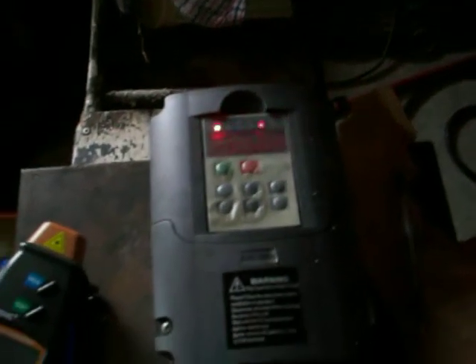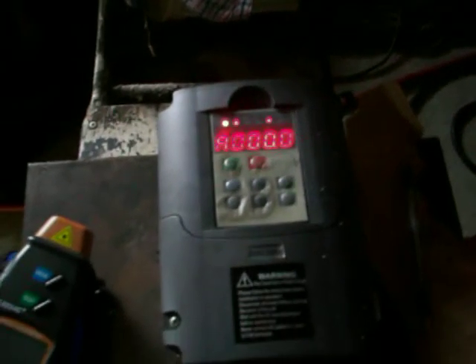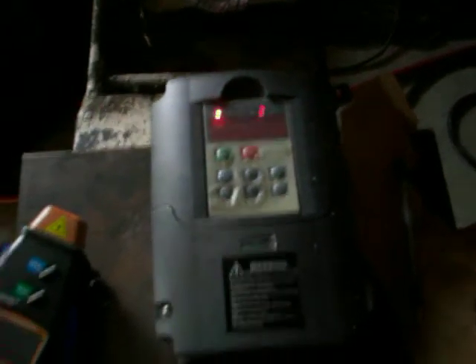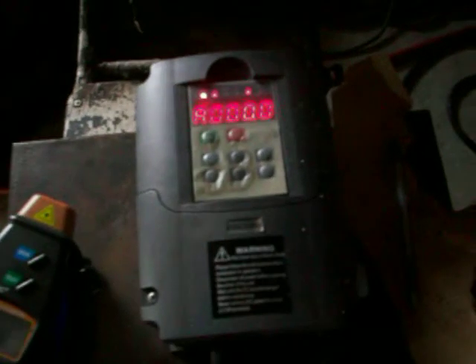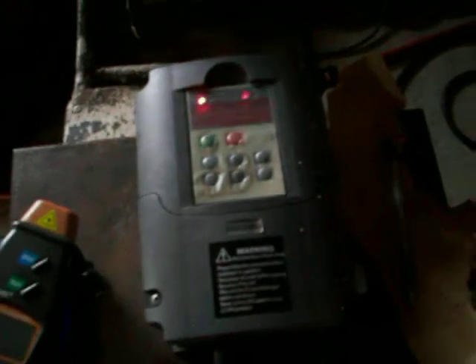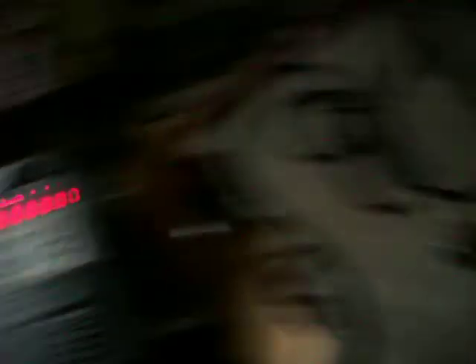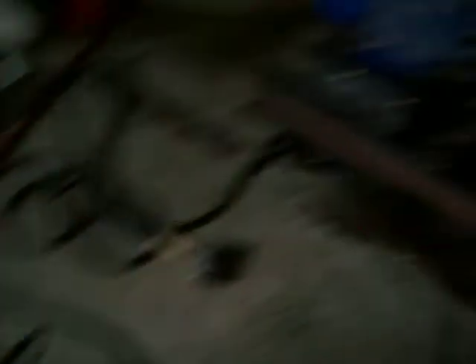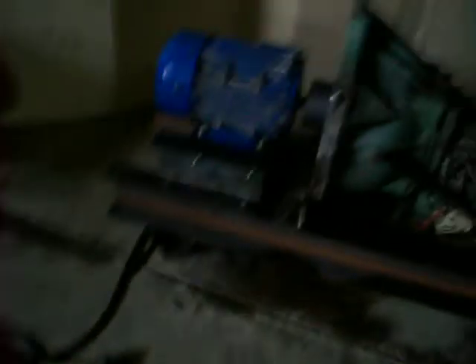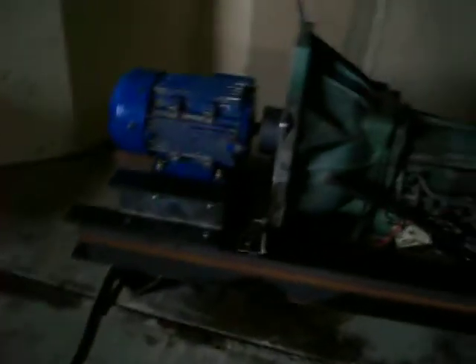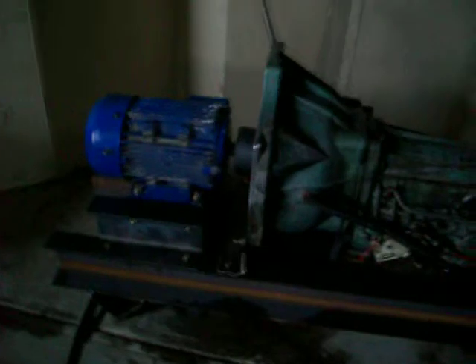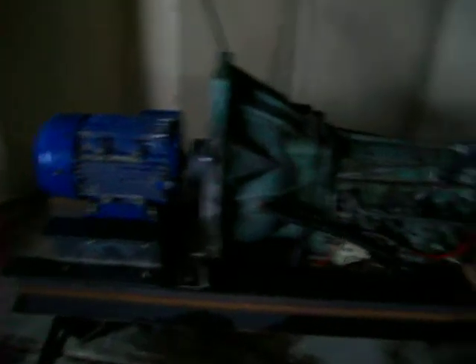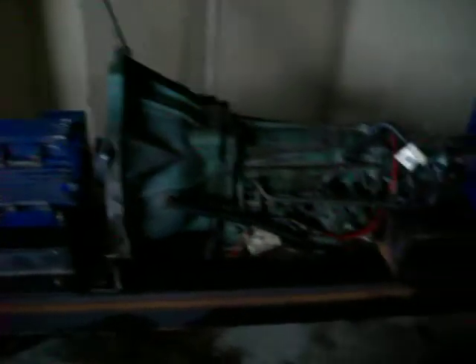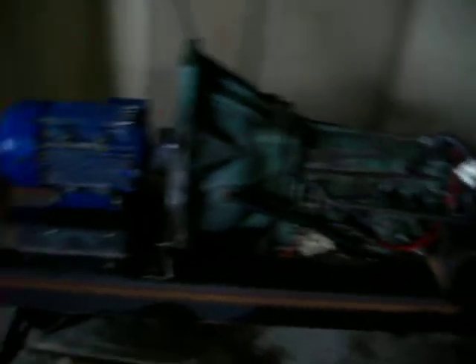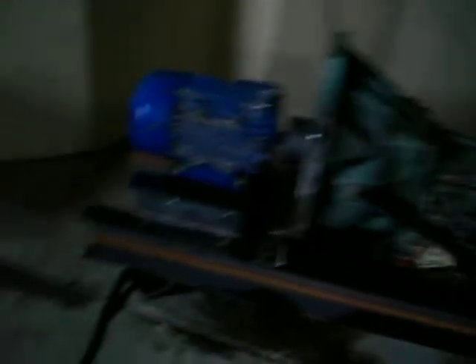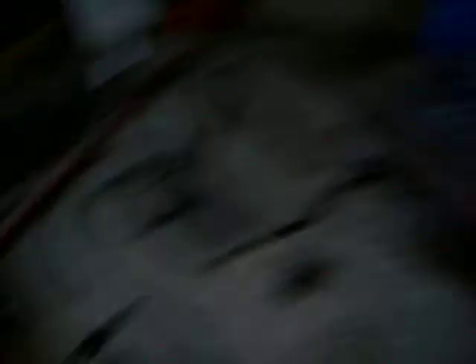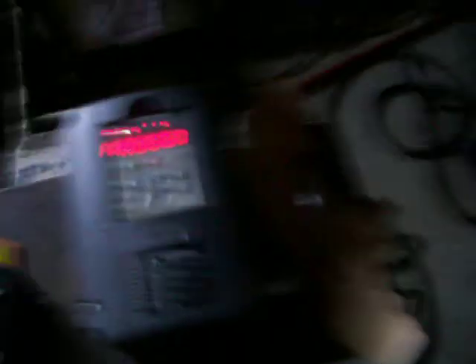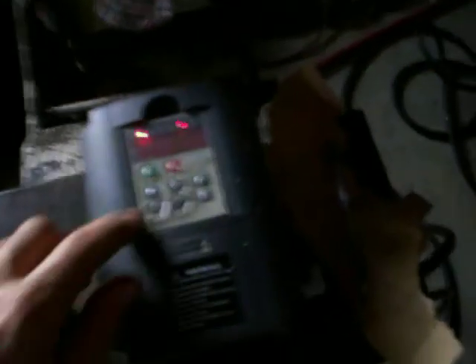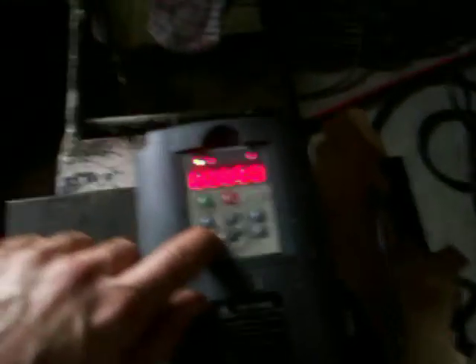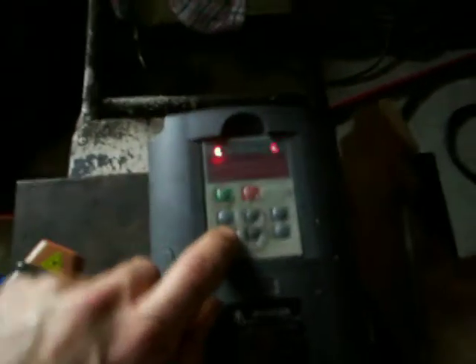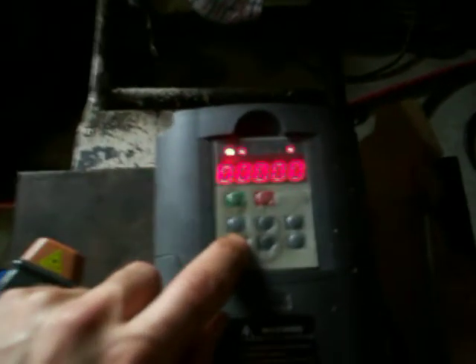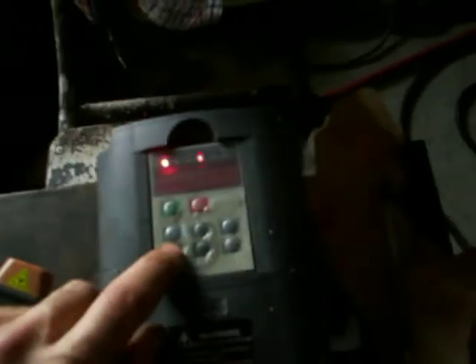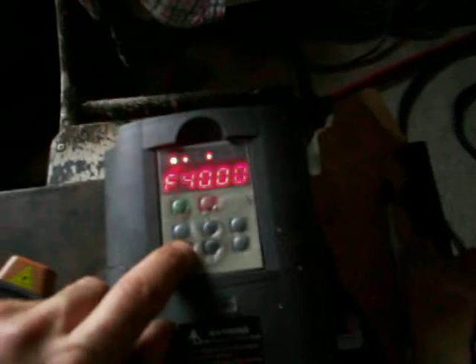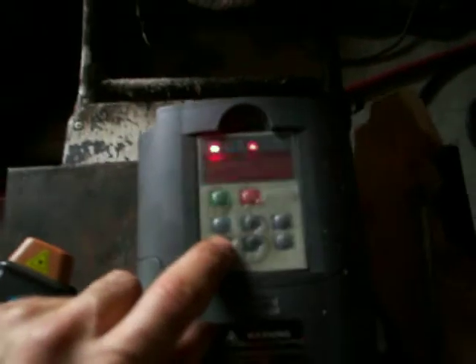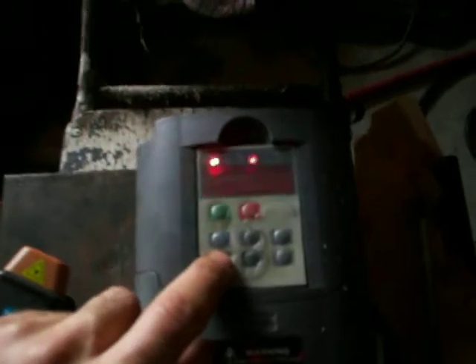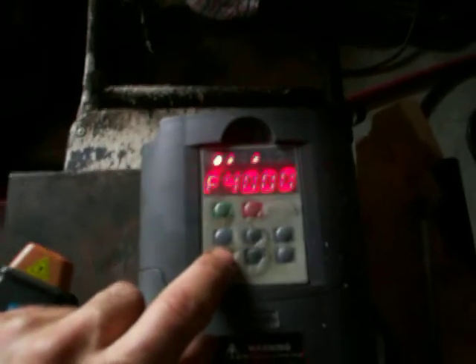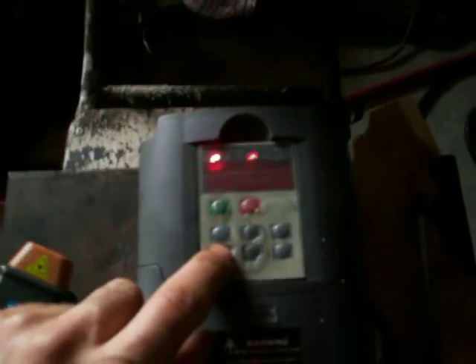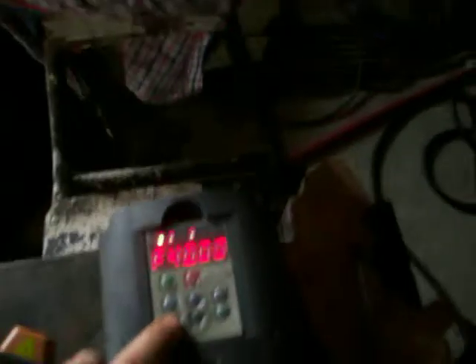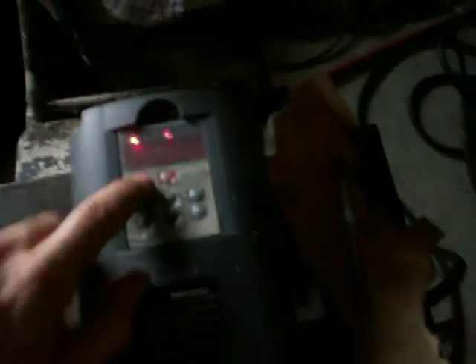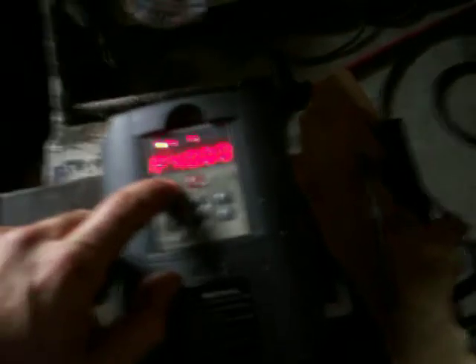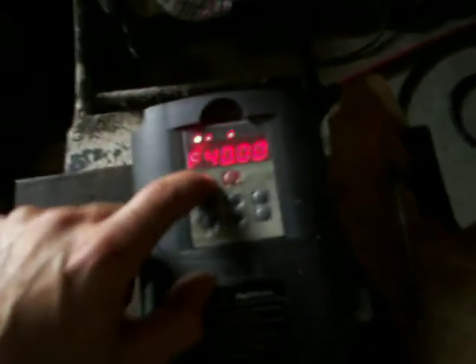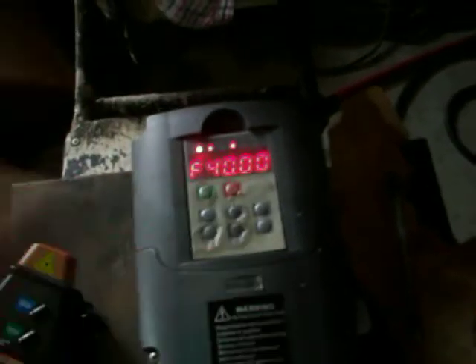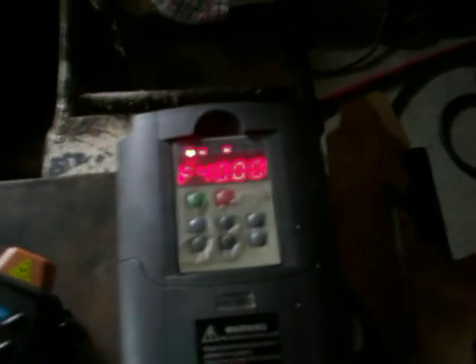Alright, we're going to do the same test. This is the stop converter in here. We've got it set at 40 Hz on startup. Away we go.